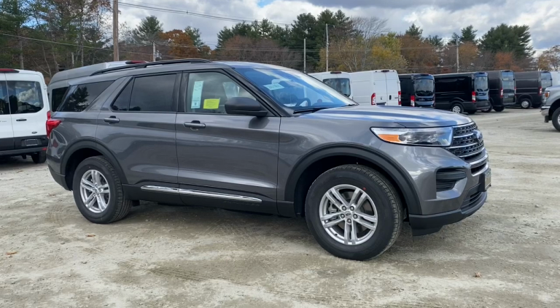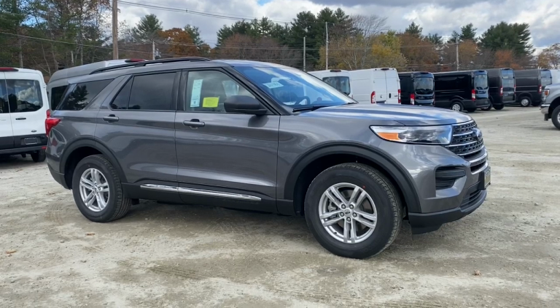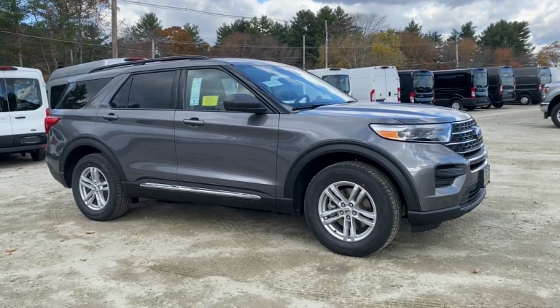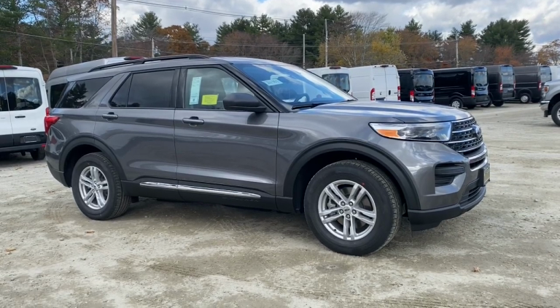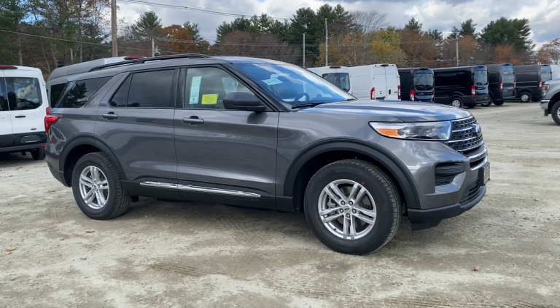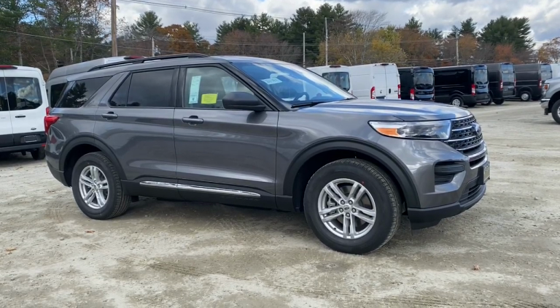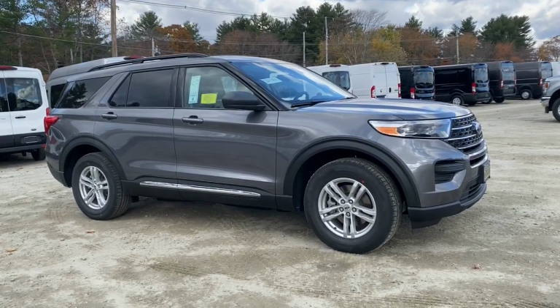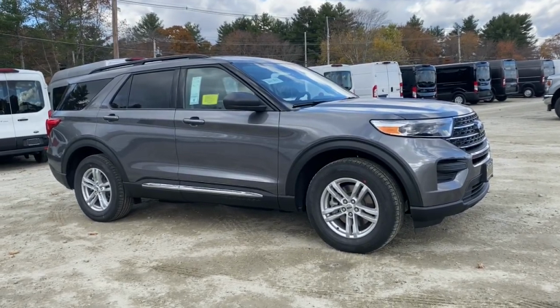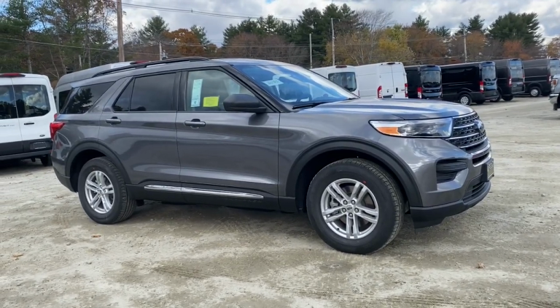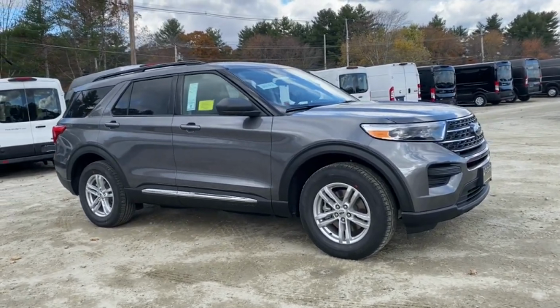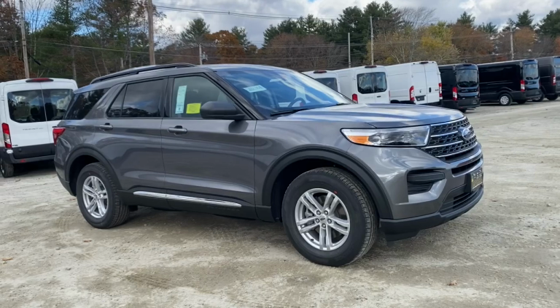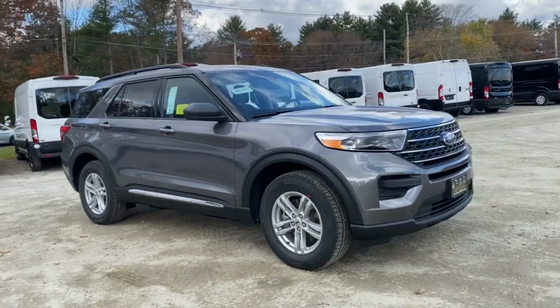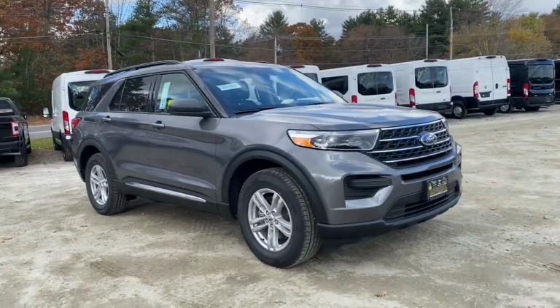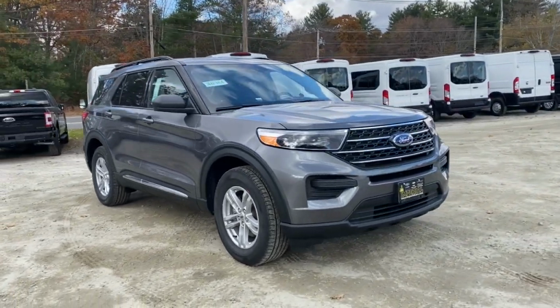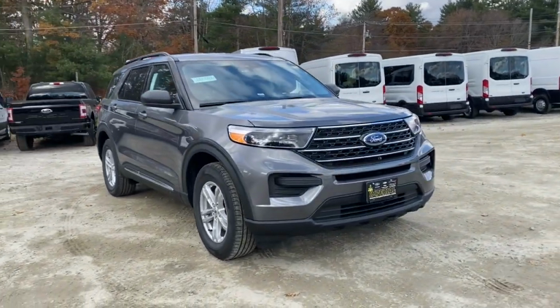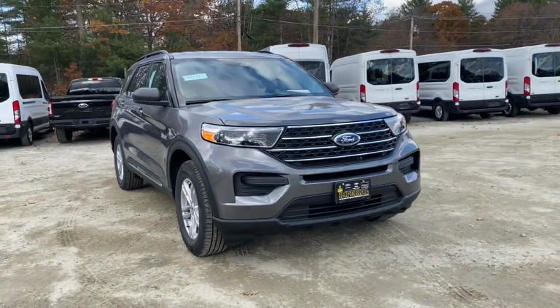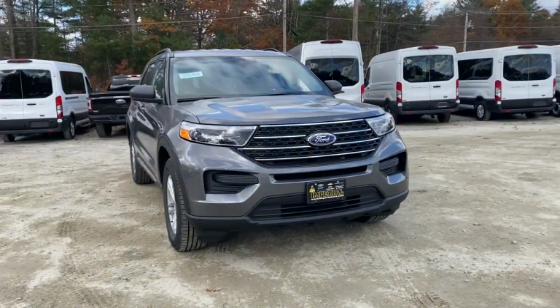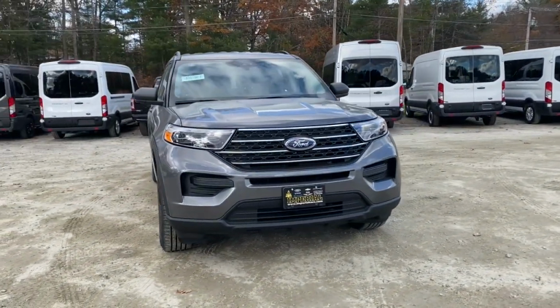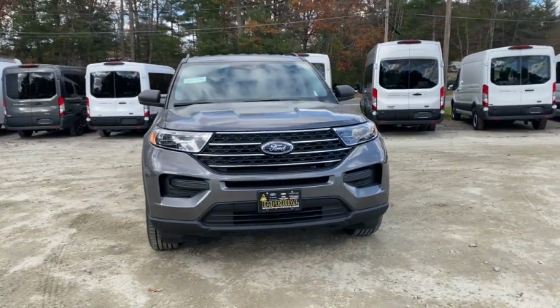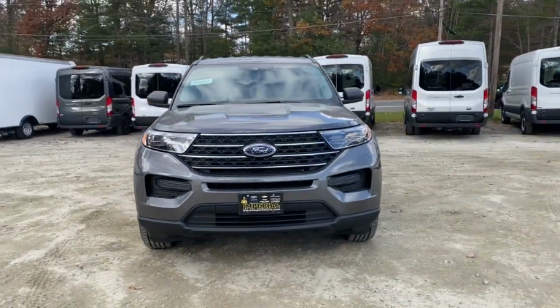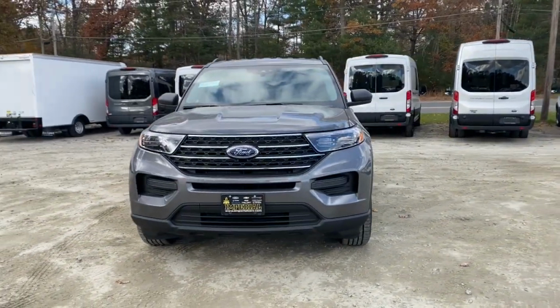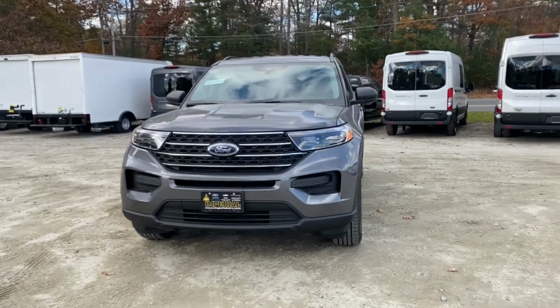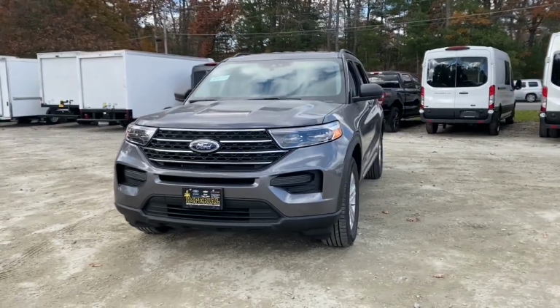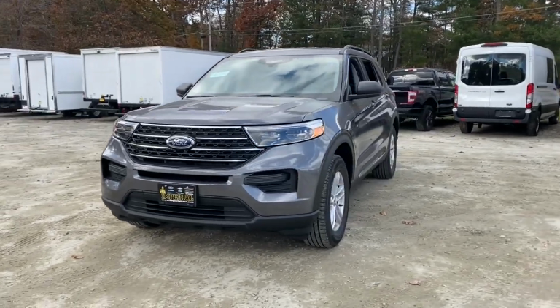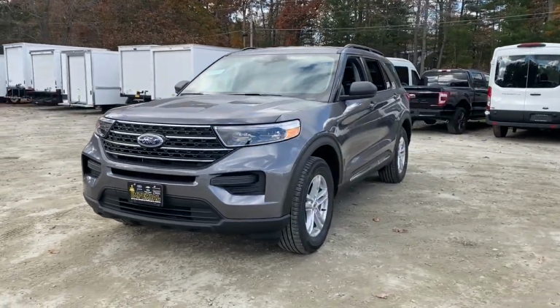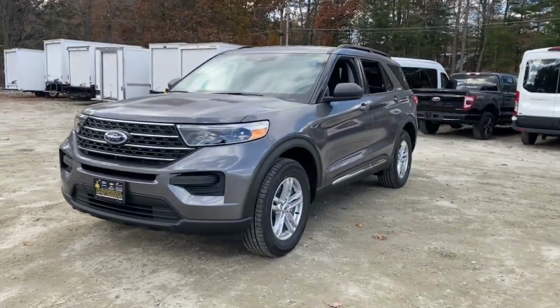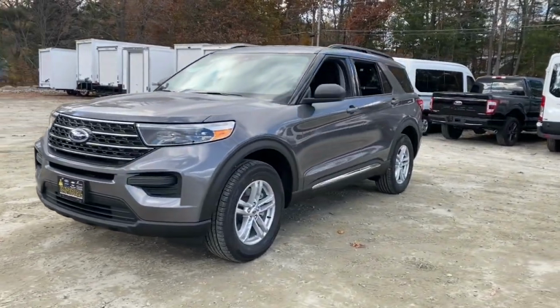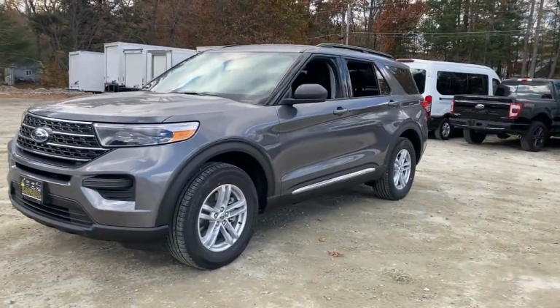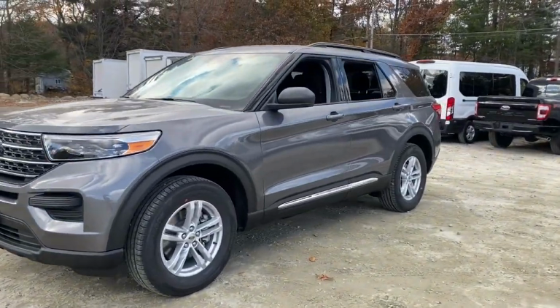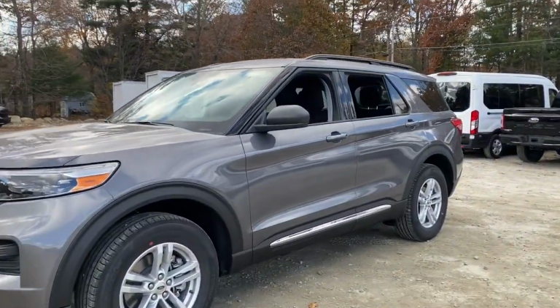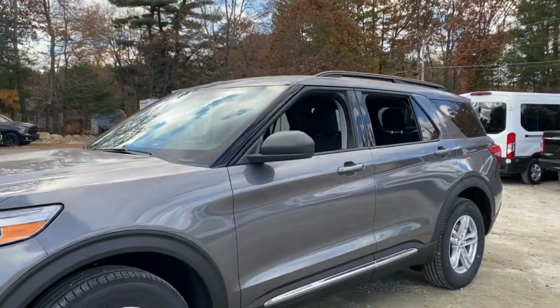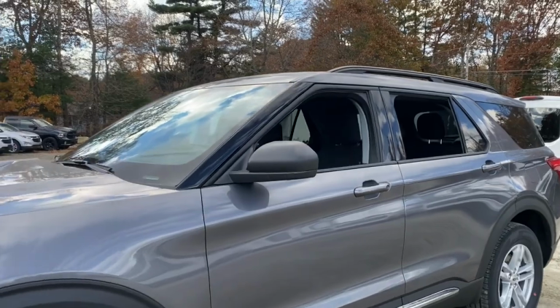This could be the car for you — the 2021 Ford Explorer. Answer the call to adventure in this Ford Explorer, the midsize SUV with a commanding presence and technology that lets you customize your driving experience.